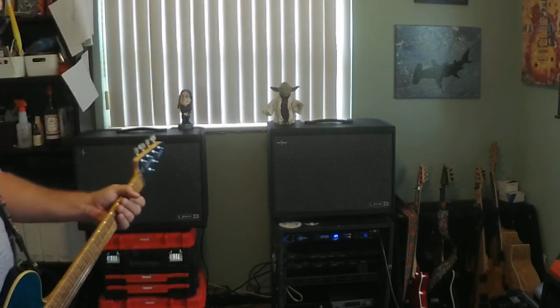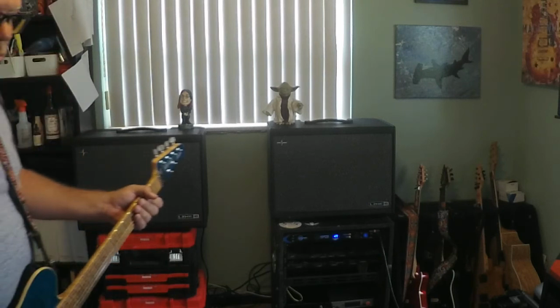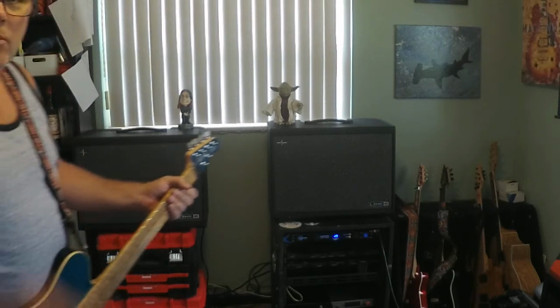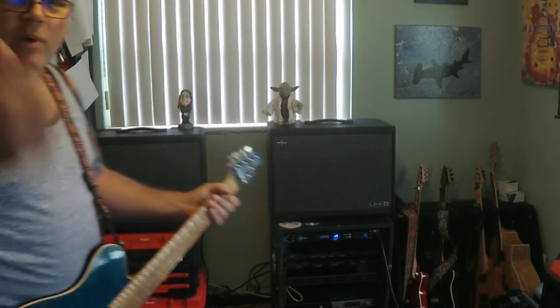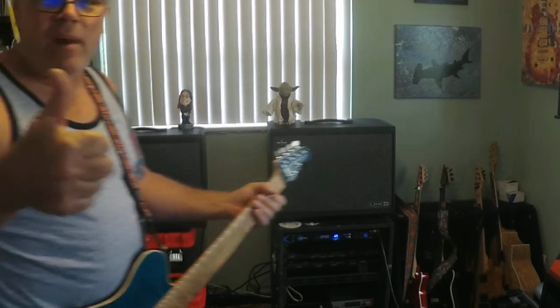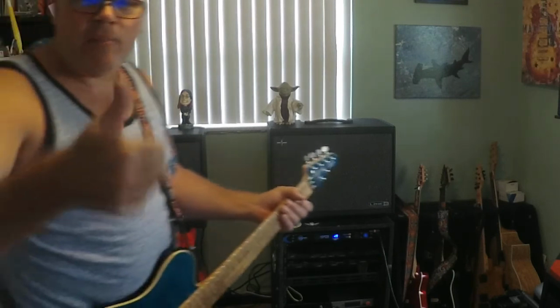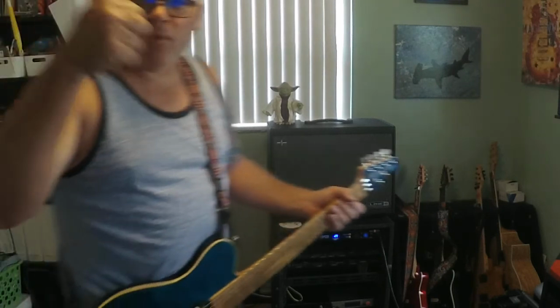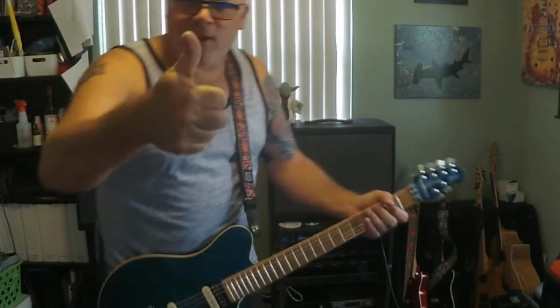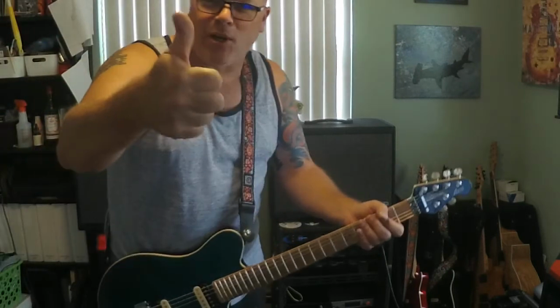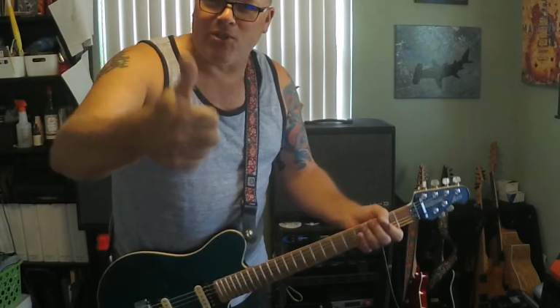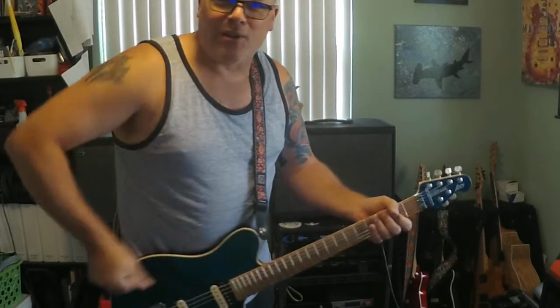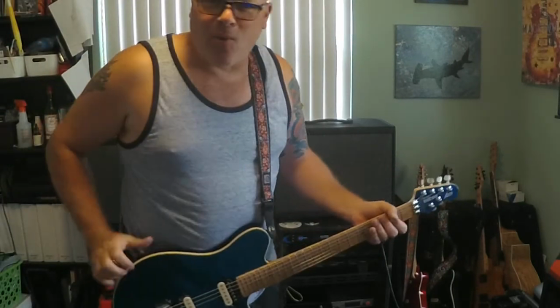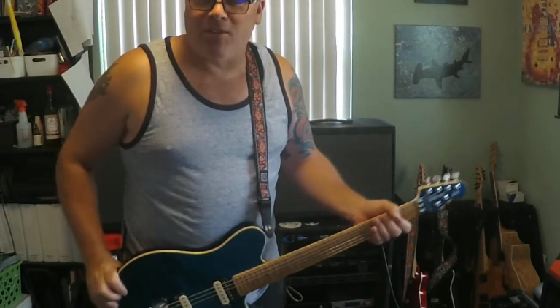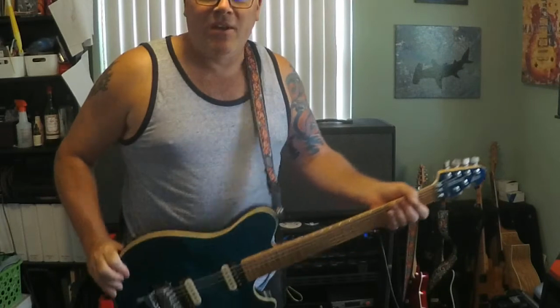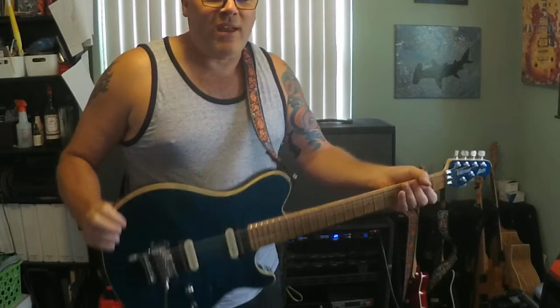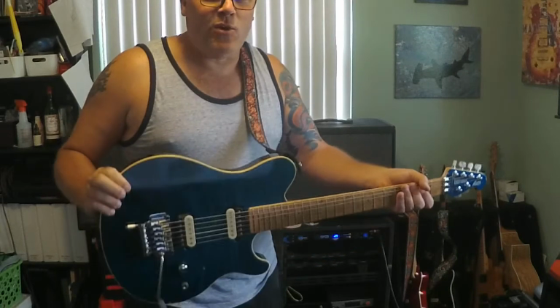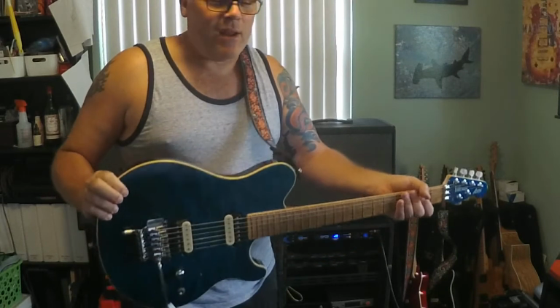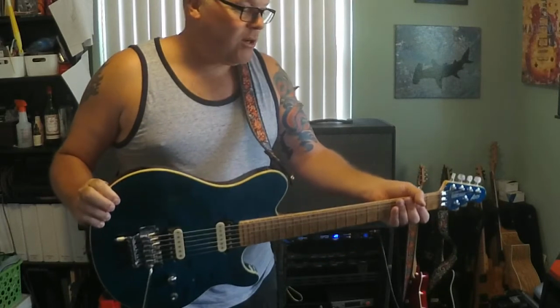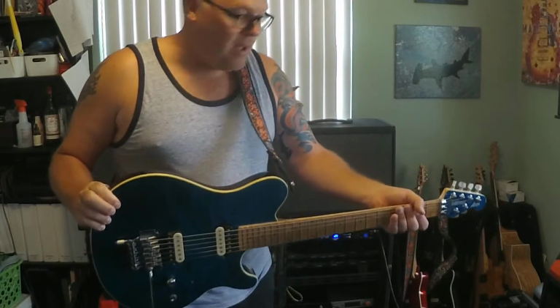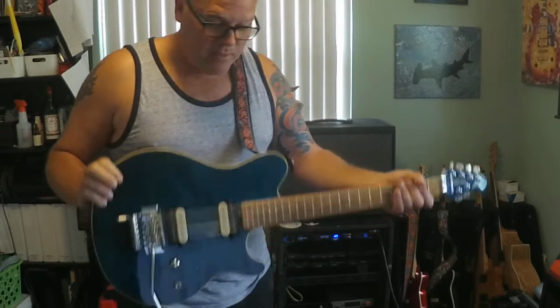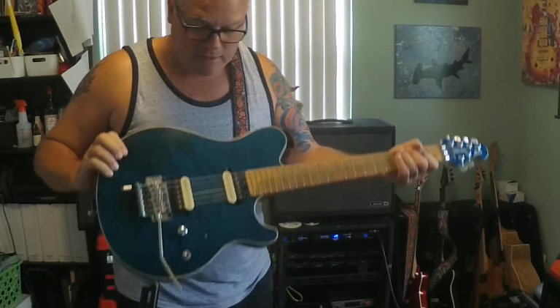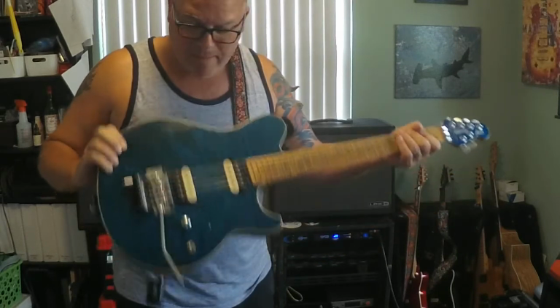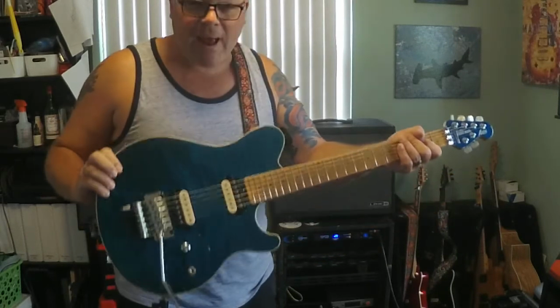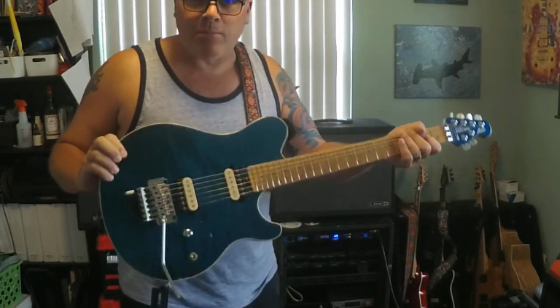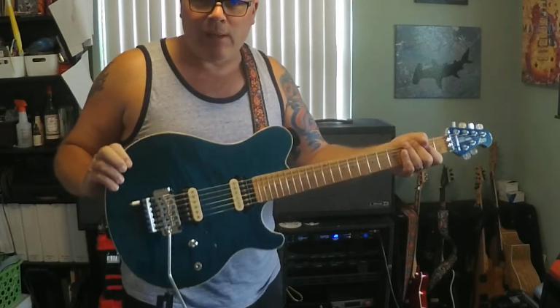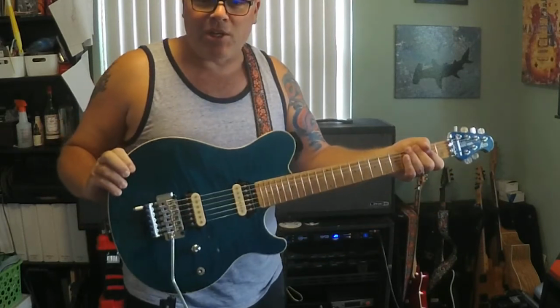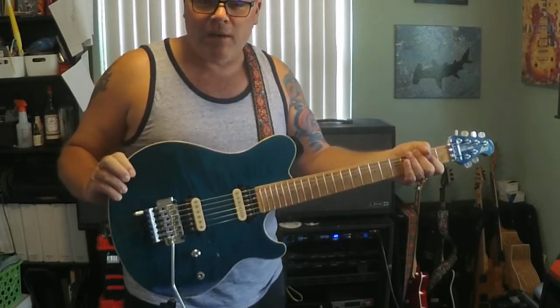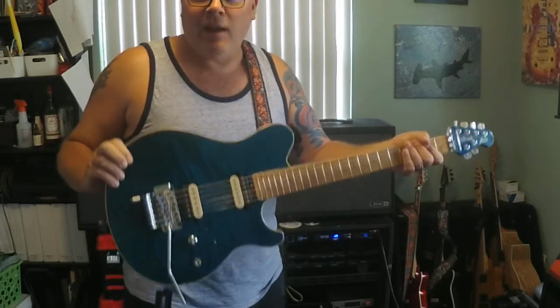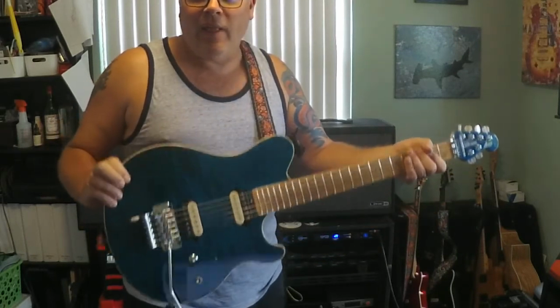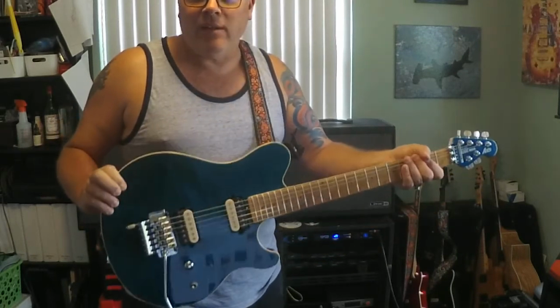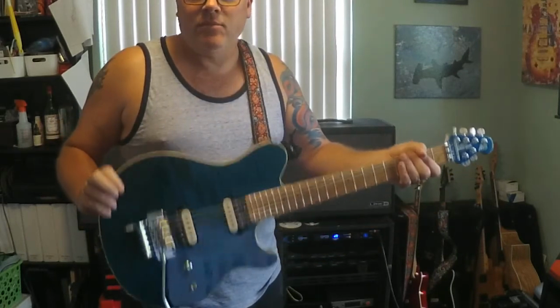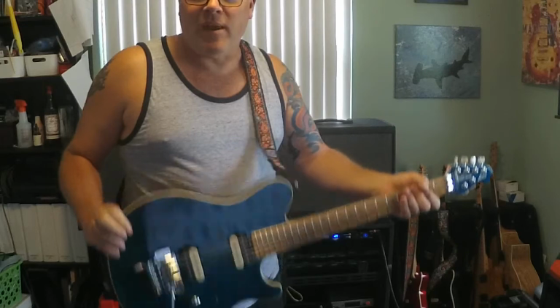So, anyway, thank you Sergeant Solder Guitar Works, thank you Andrew. This is a badass playing machine and I love it. Thanks.